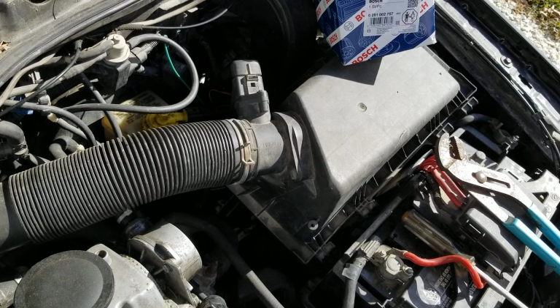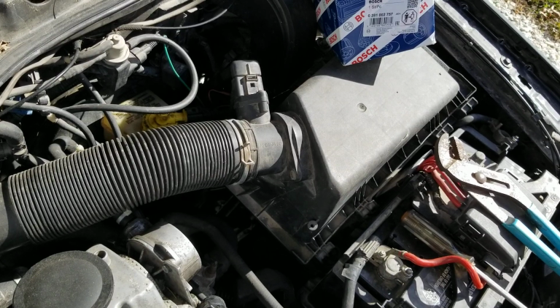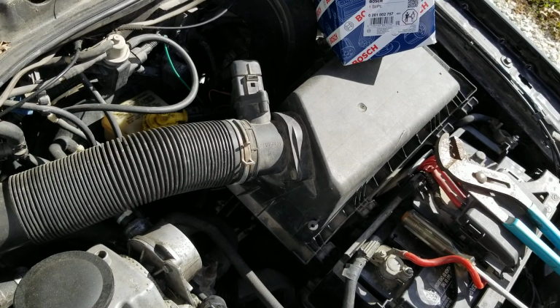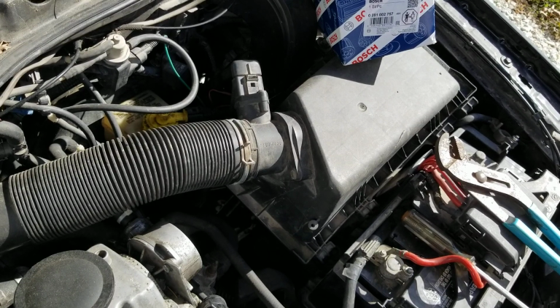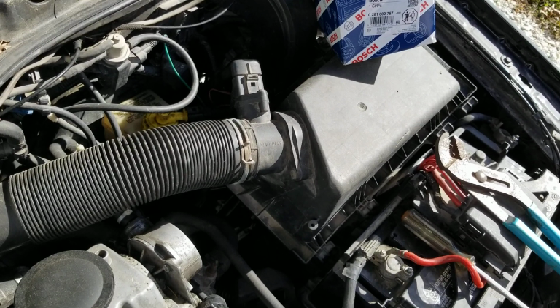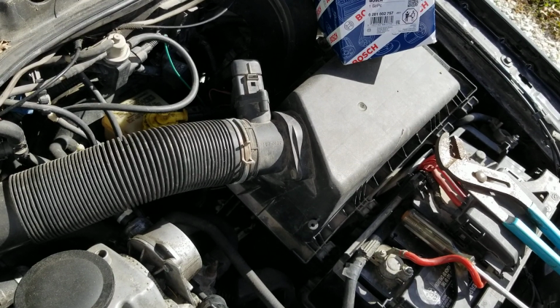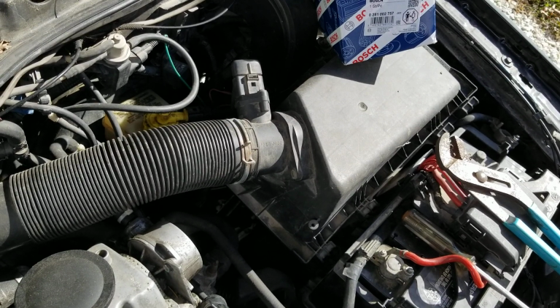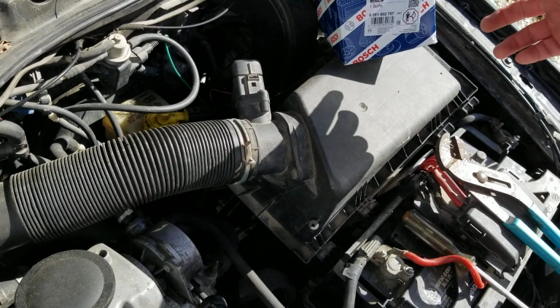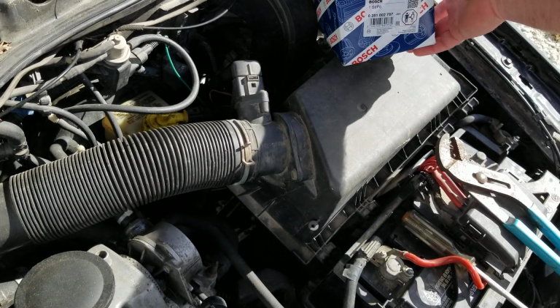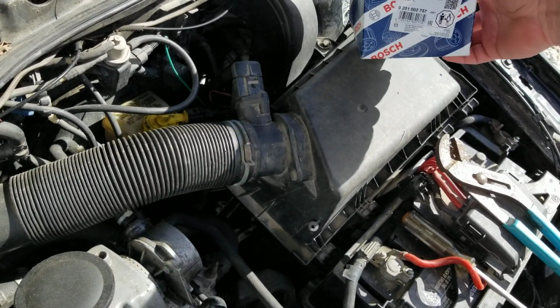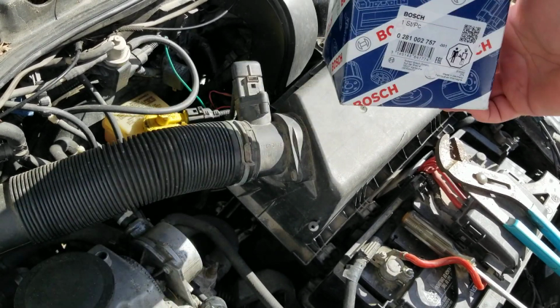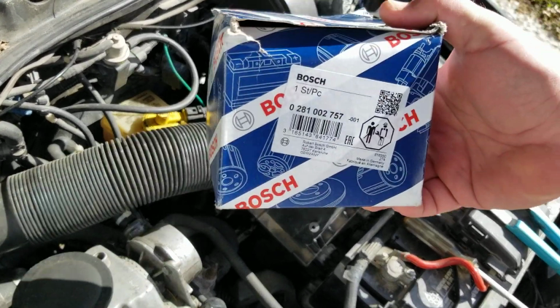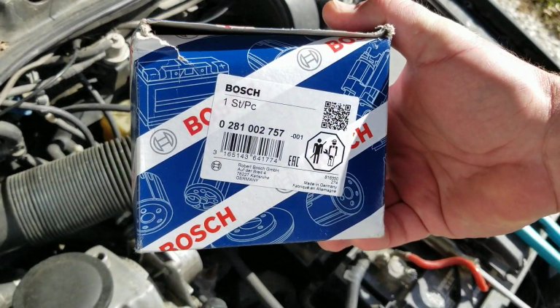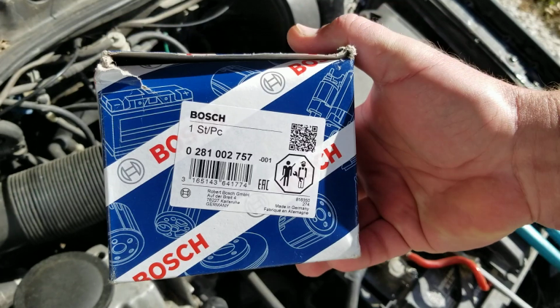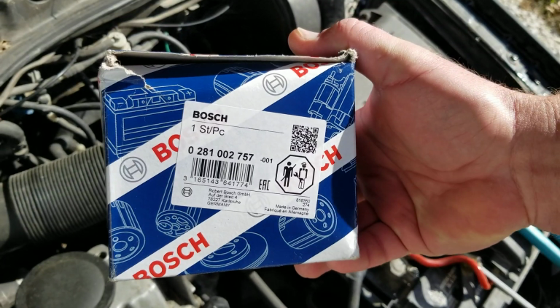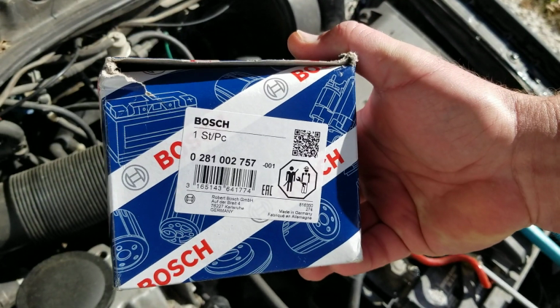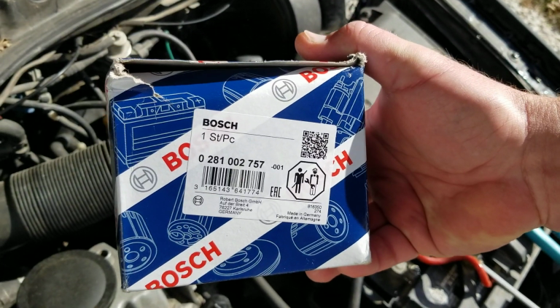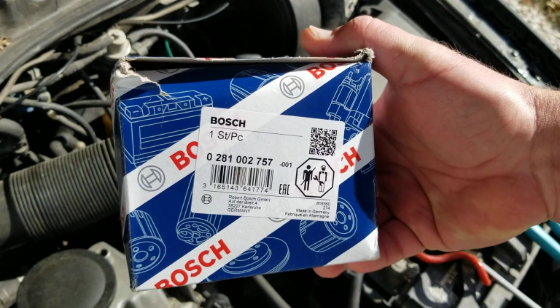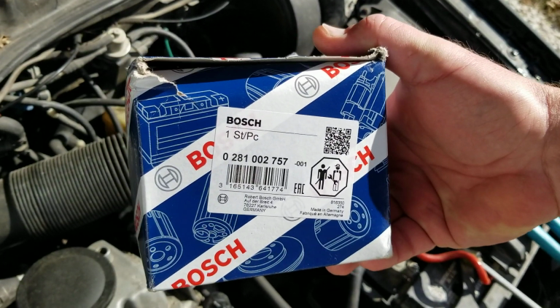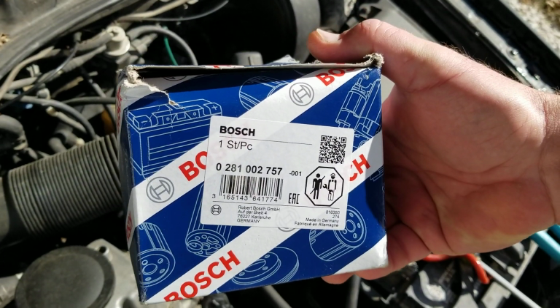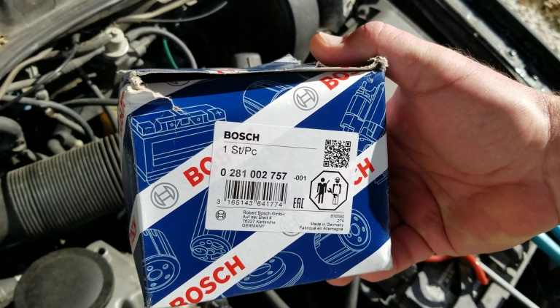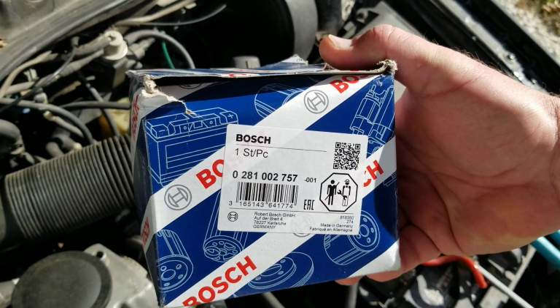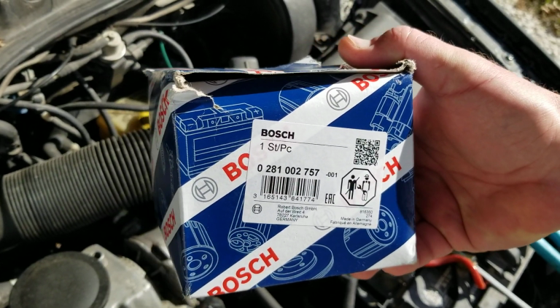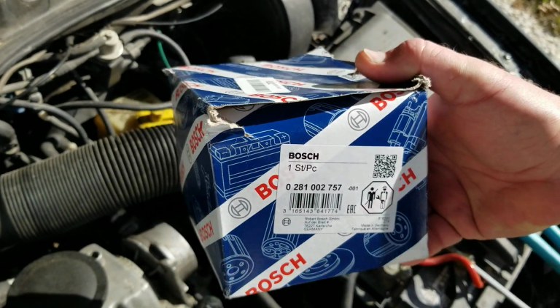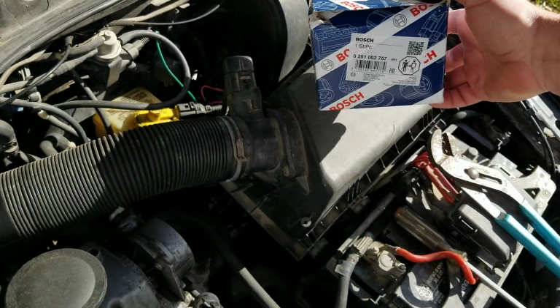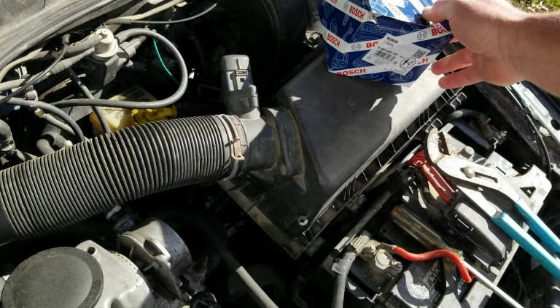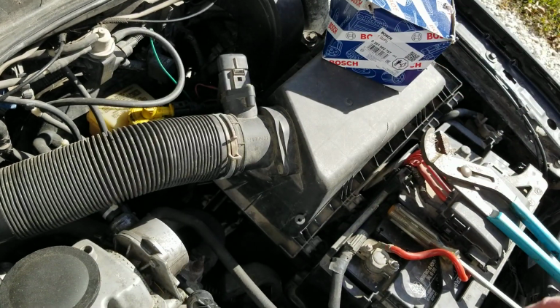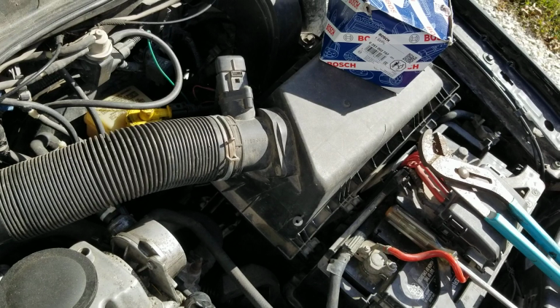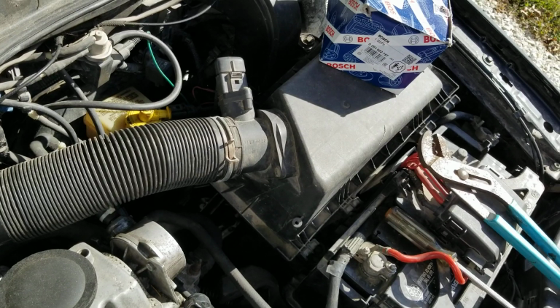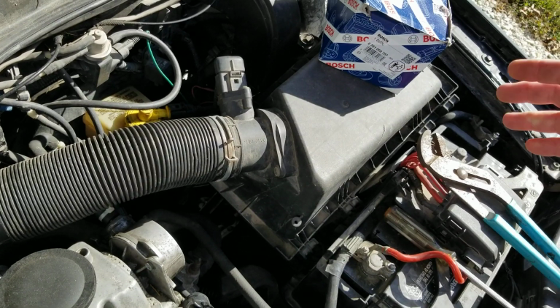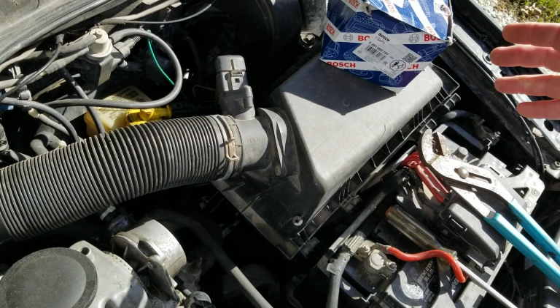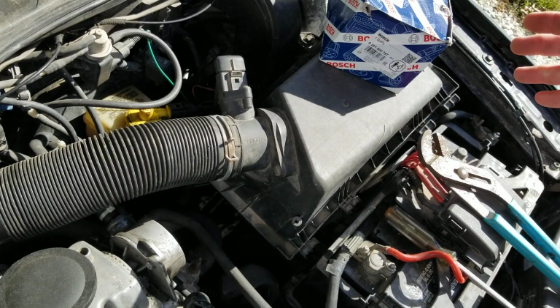There's an upgraded part that's not as prone to failure. Here's the part number if you need that. It is slightly different — I'll show you when this comes off. This is a really easy thing to change out.